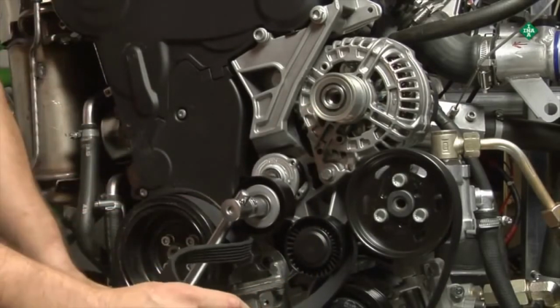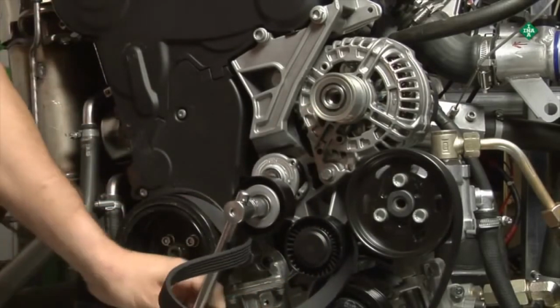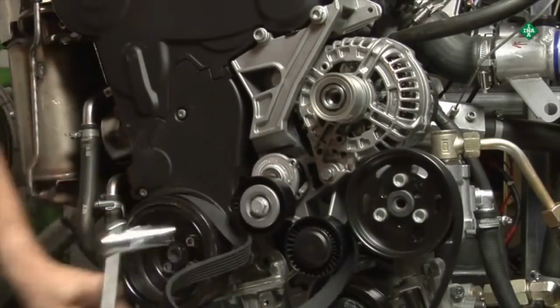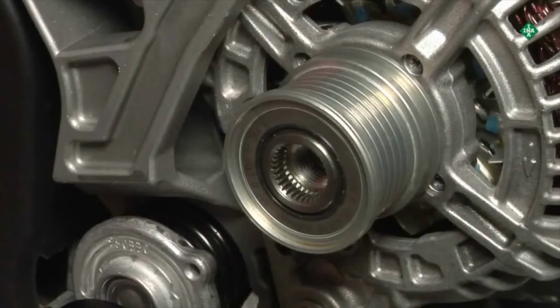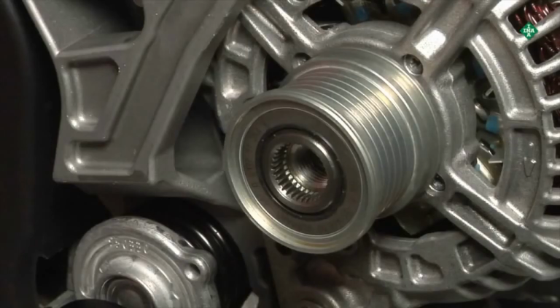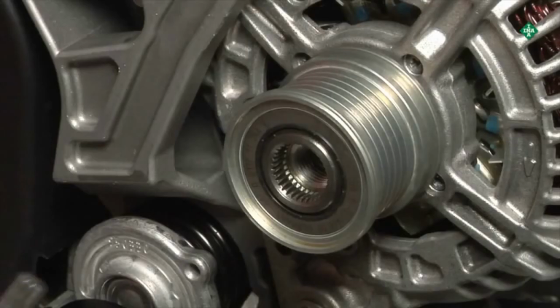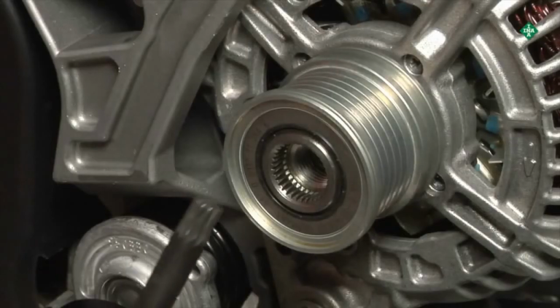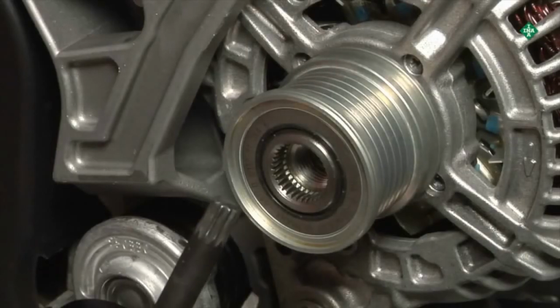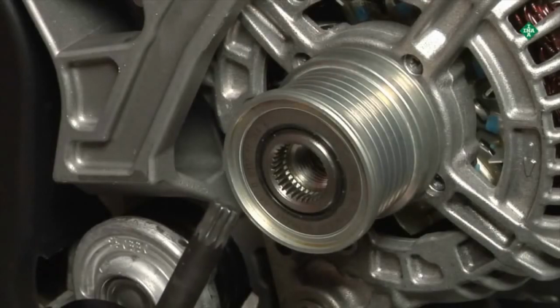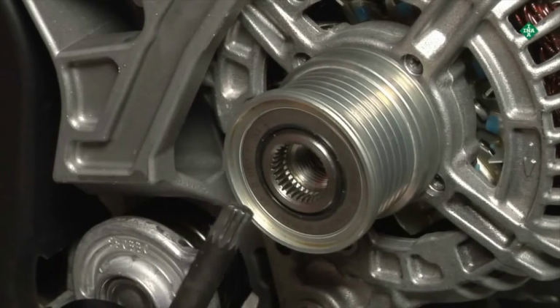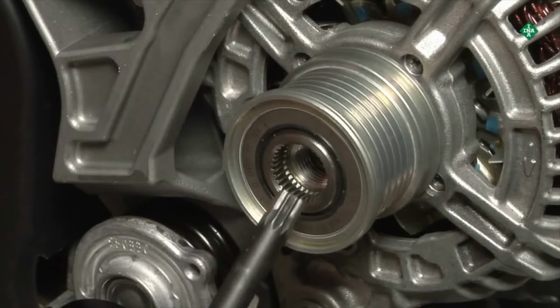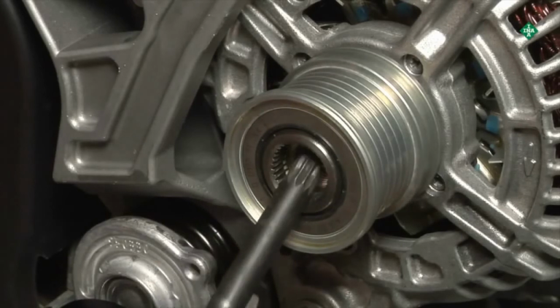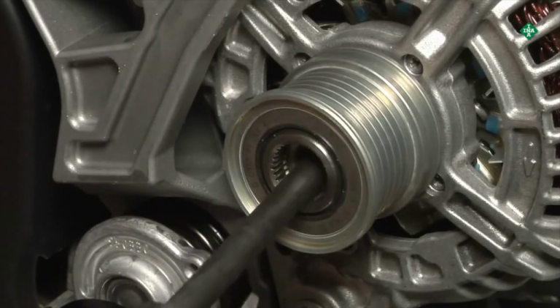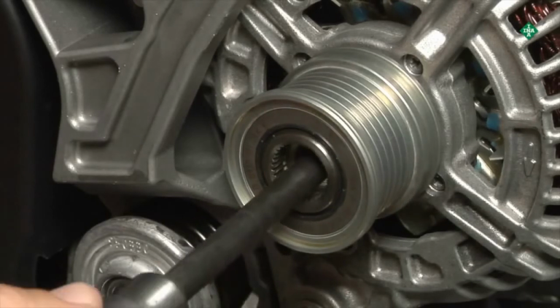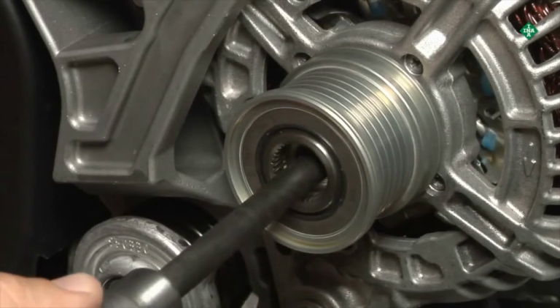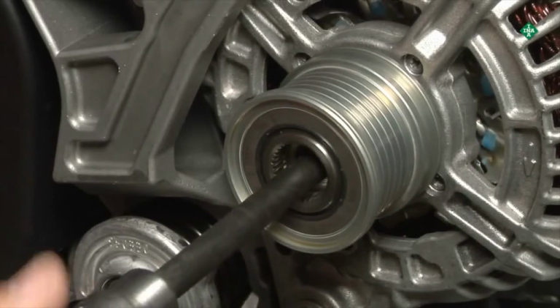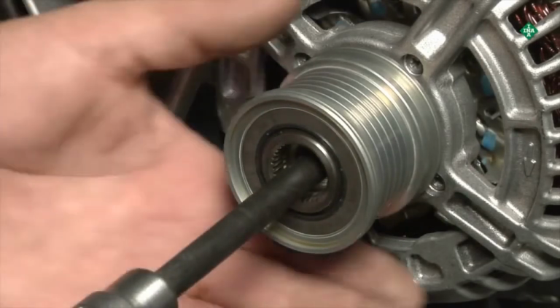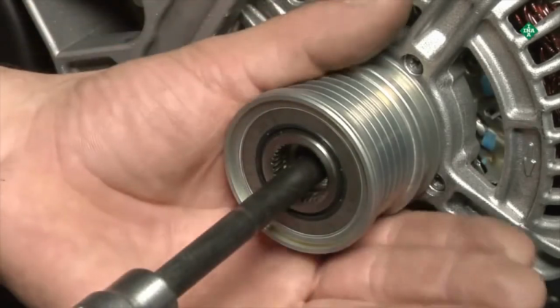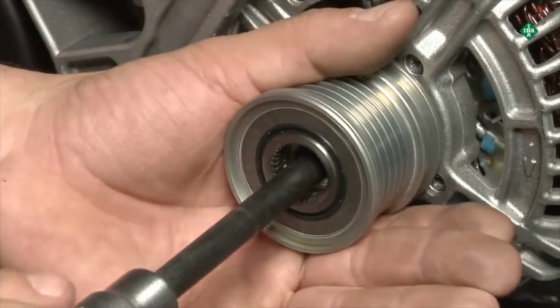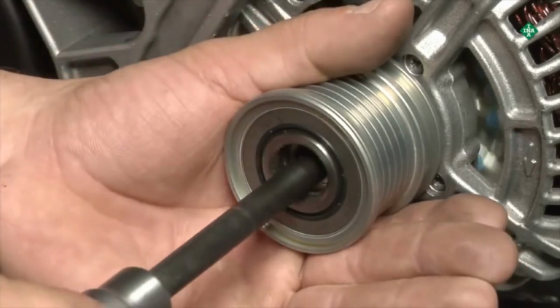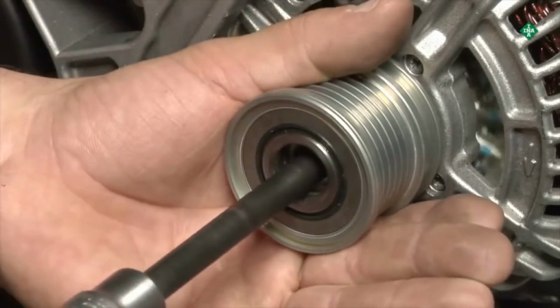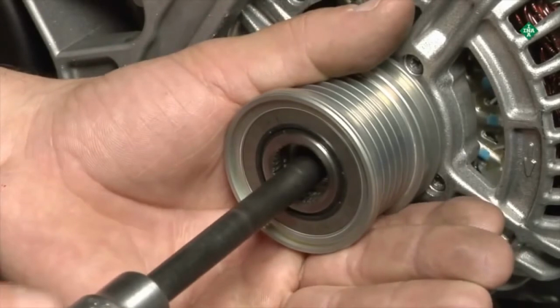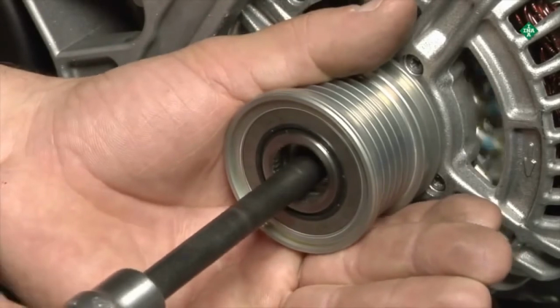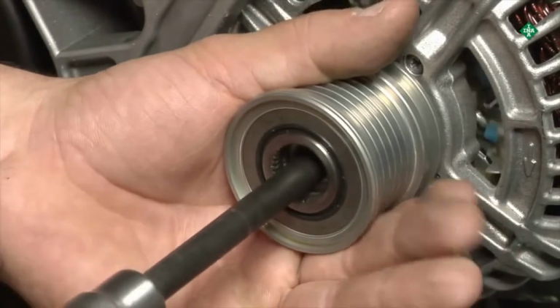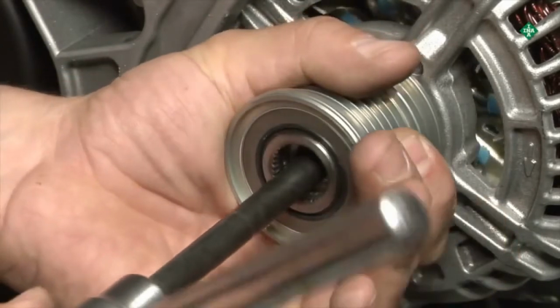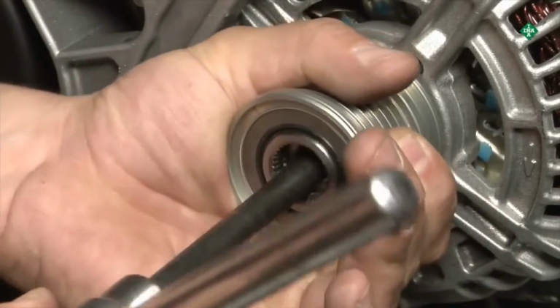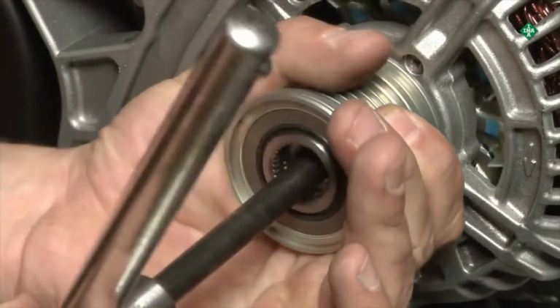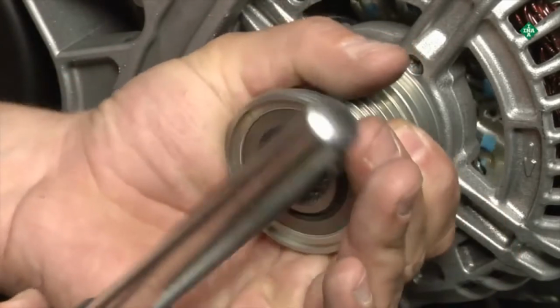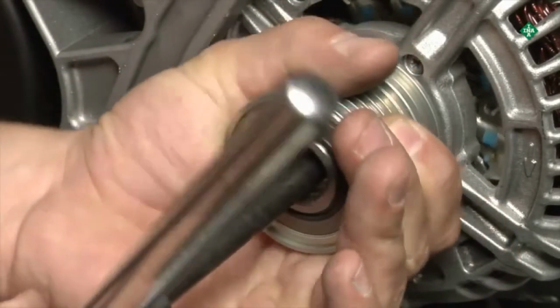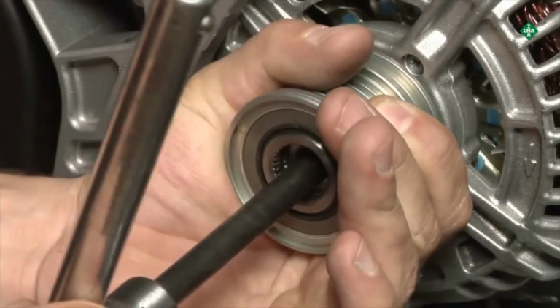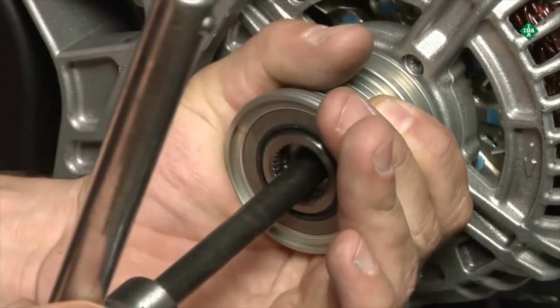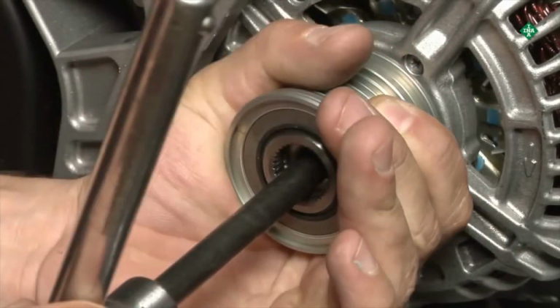When assessing the OAP by hand, the mounting tool can be turned in one direction. The one-way clutch pulley can be held with minimal force. When turning the tool in the opposite direction, the OAP will lock up immediately.